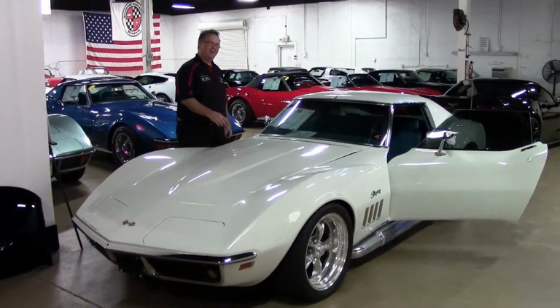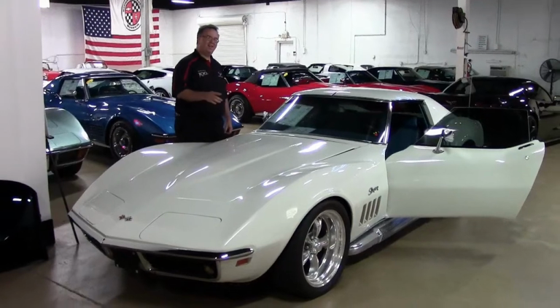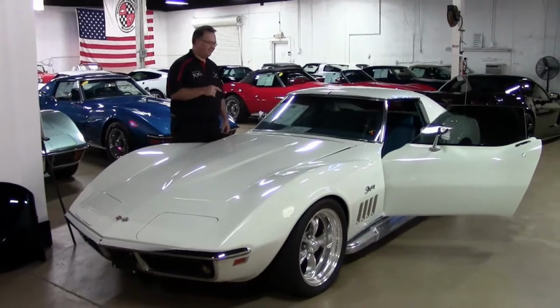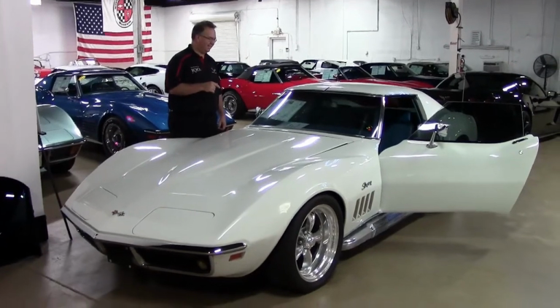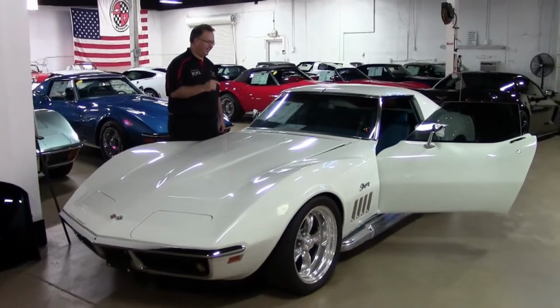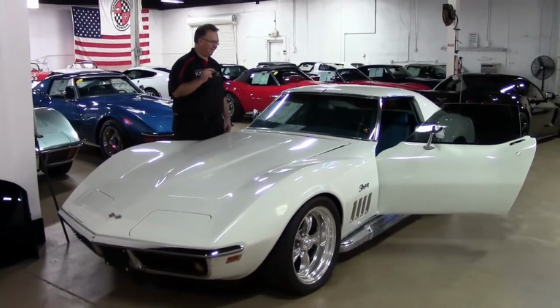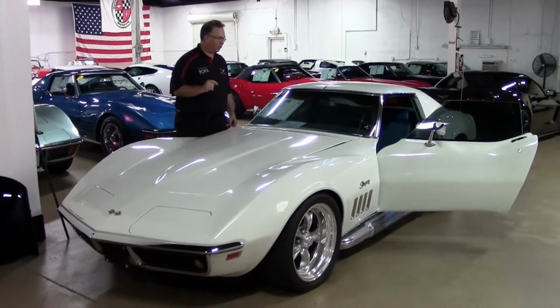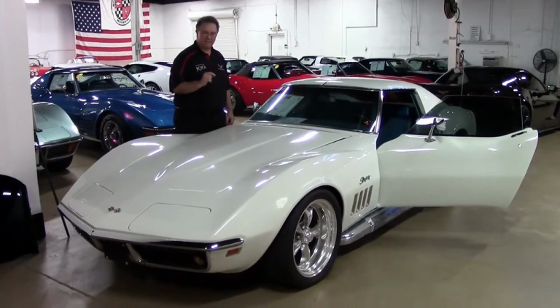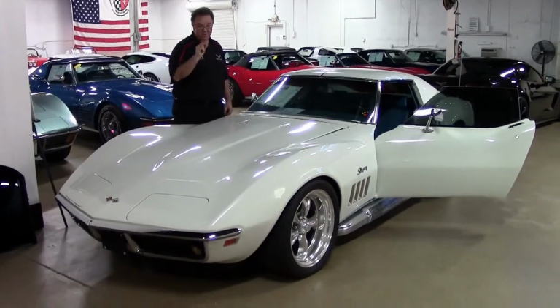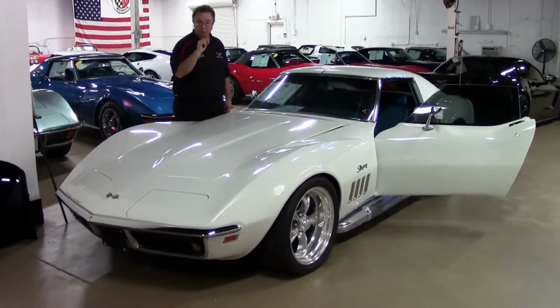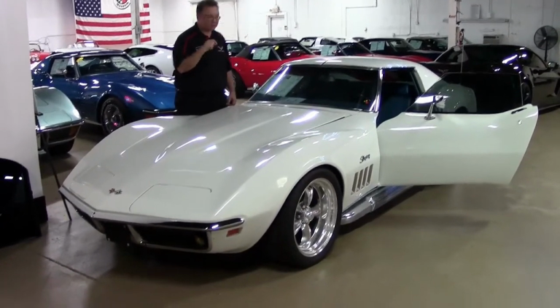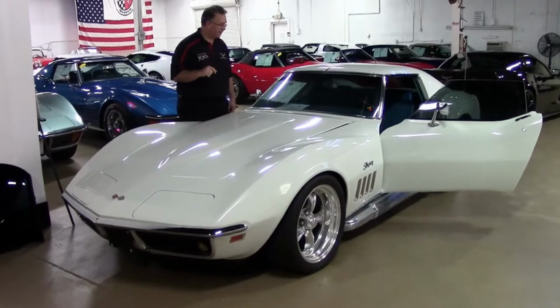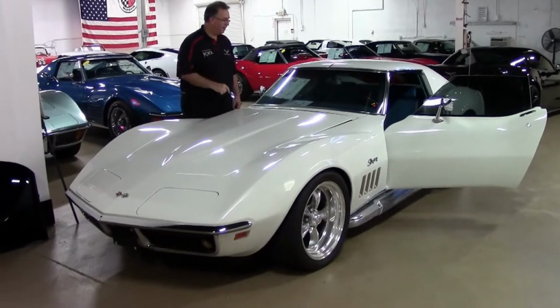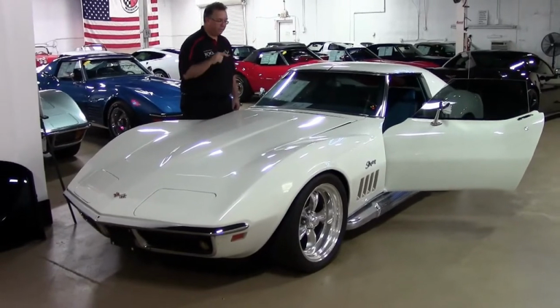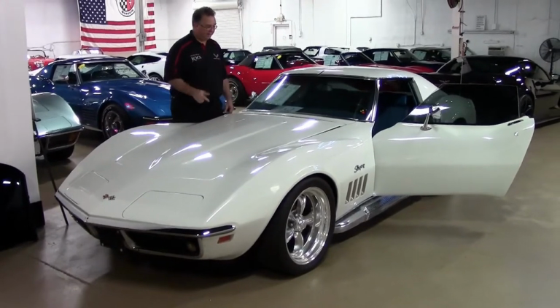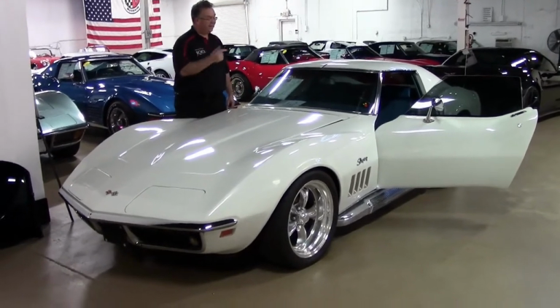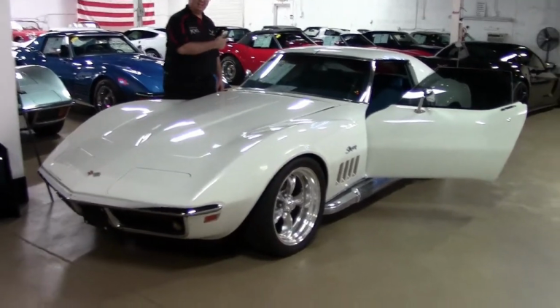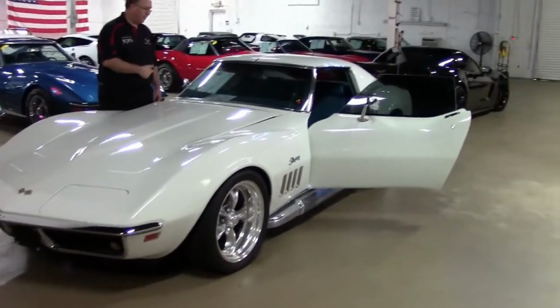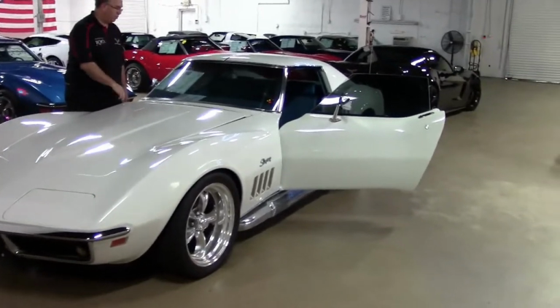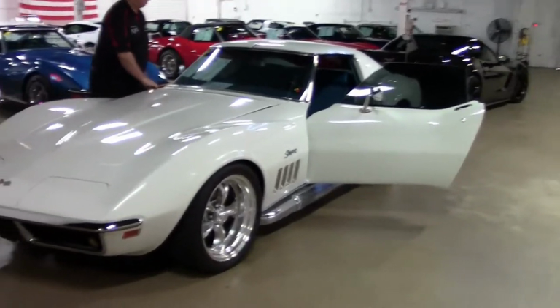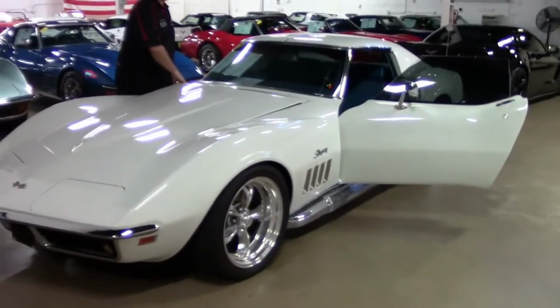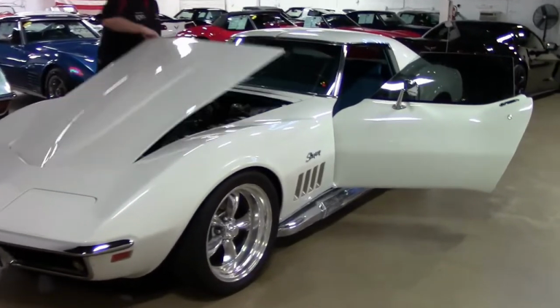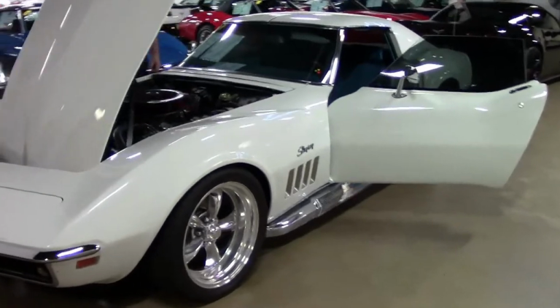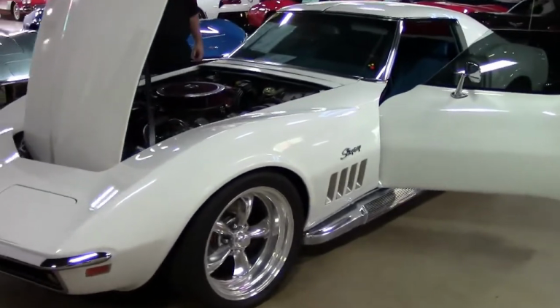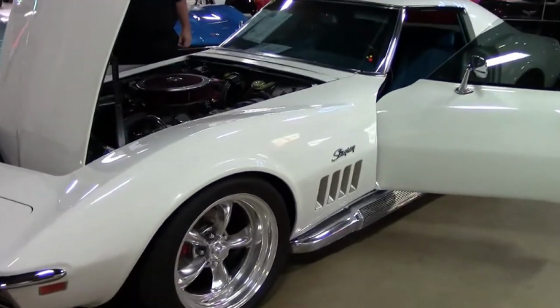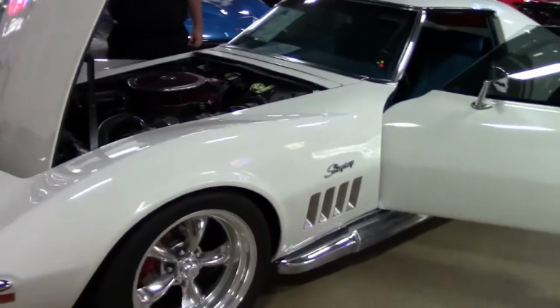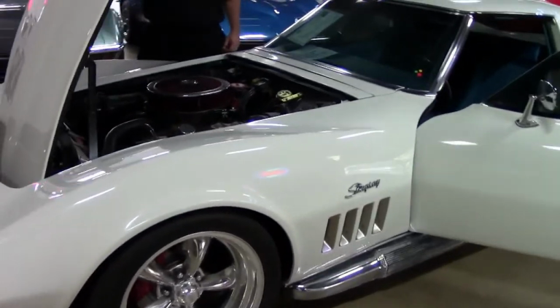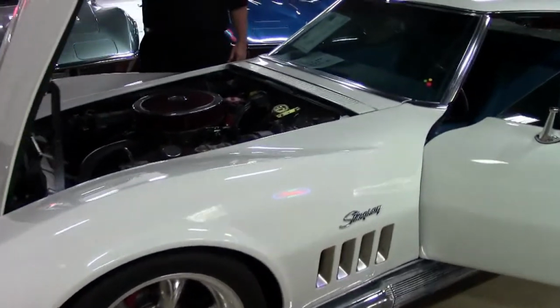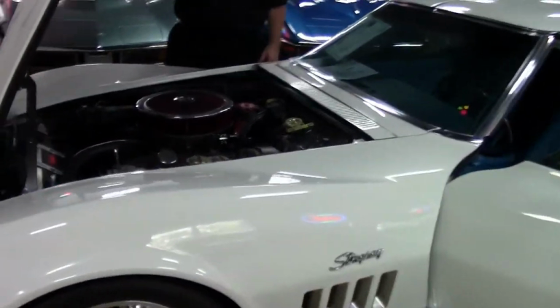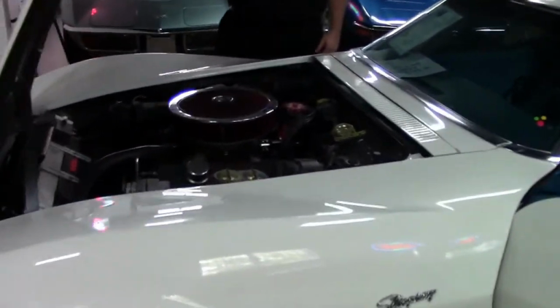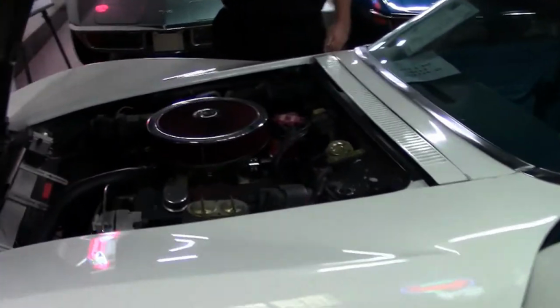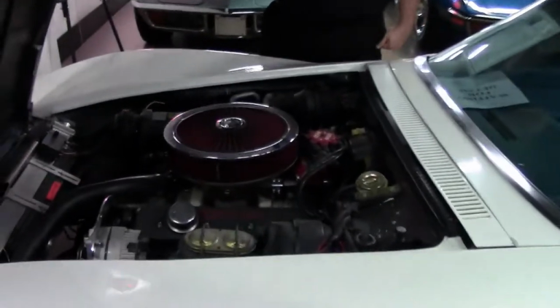All right, 1969 — this is a color-correct car. In other words, it was born as a white car. Both the paint and the interior are blue, numbers-matching 300 horsepower 350 cubic inch engine. That's where everything ends — there's a lot of performance stuff that we'll get into.